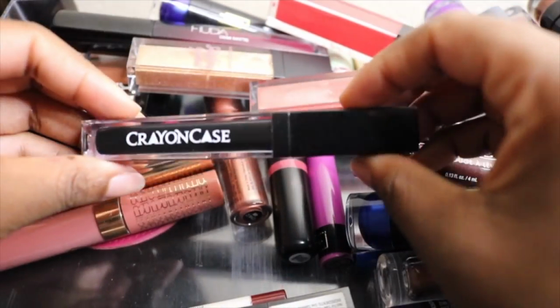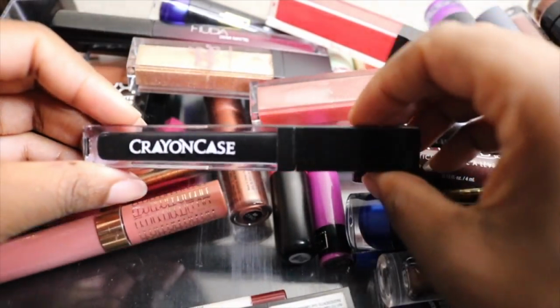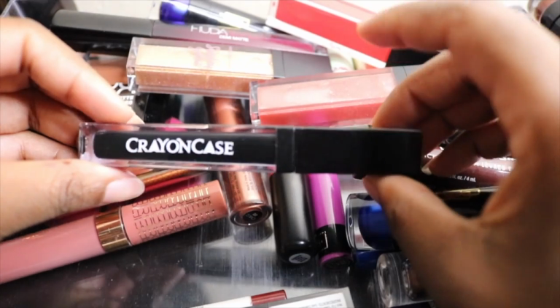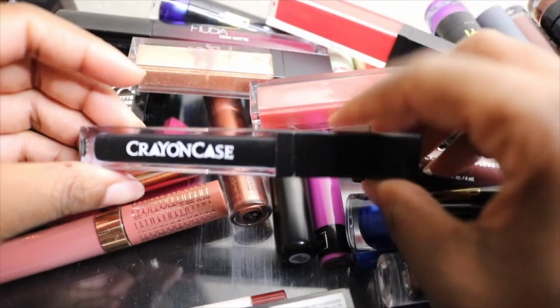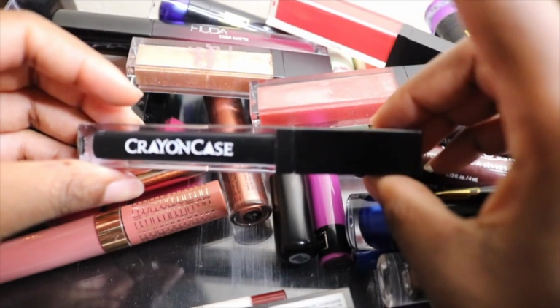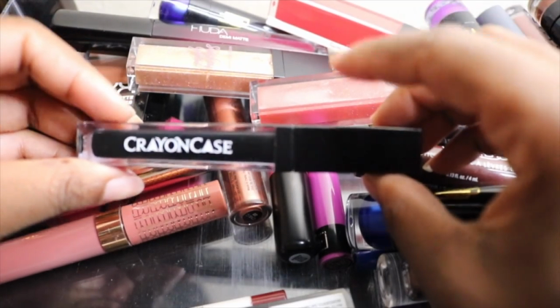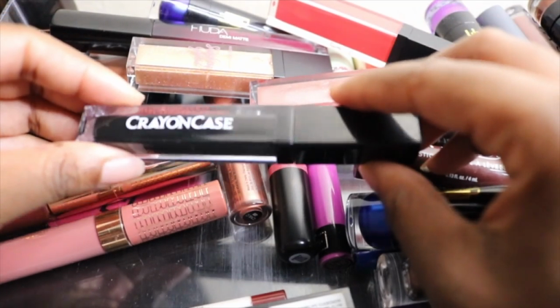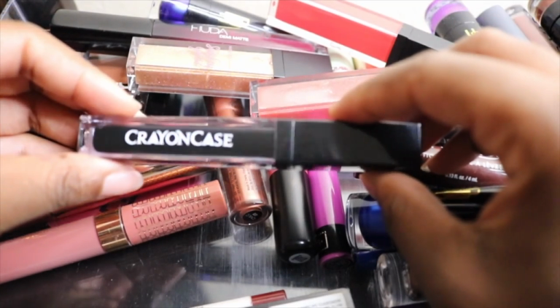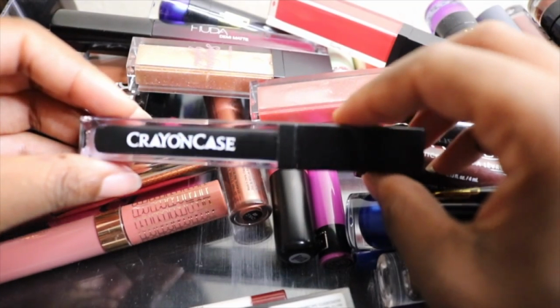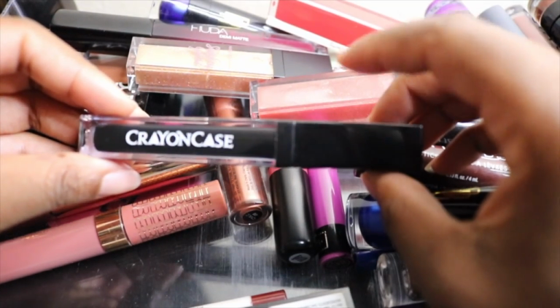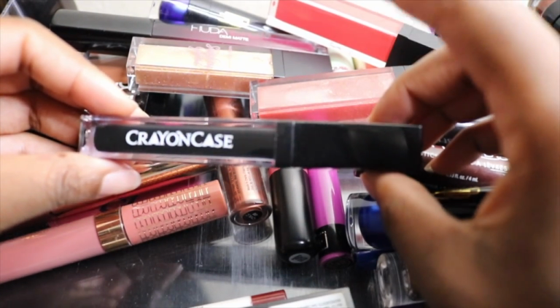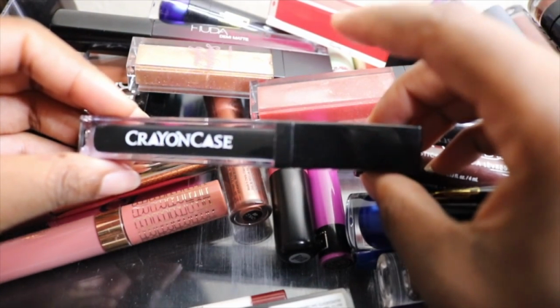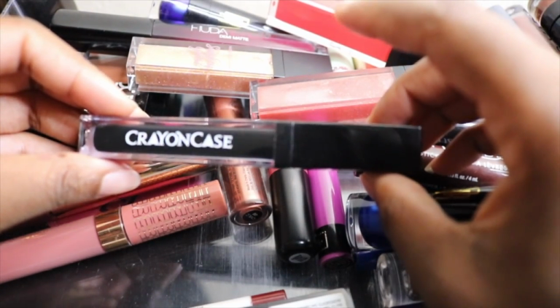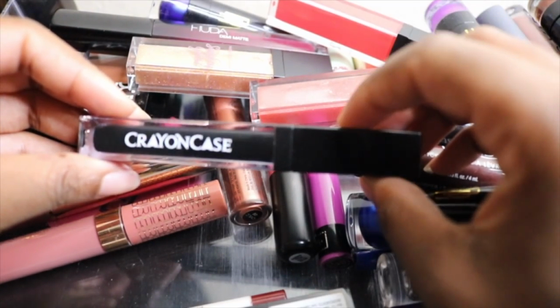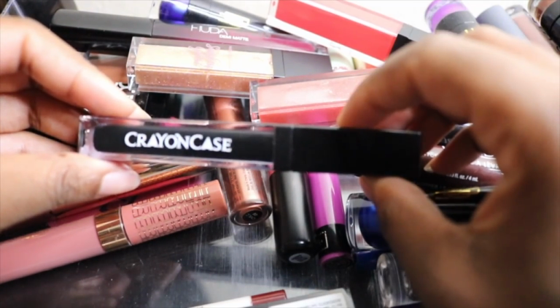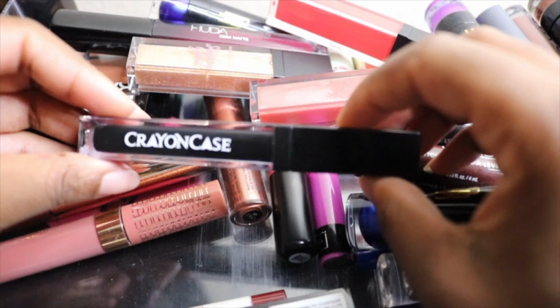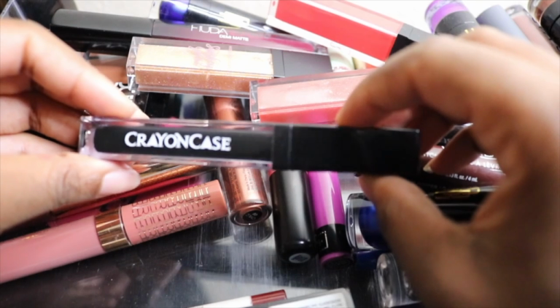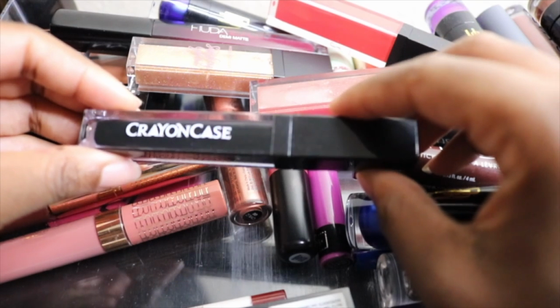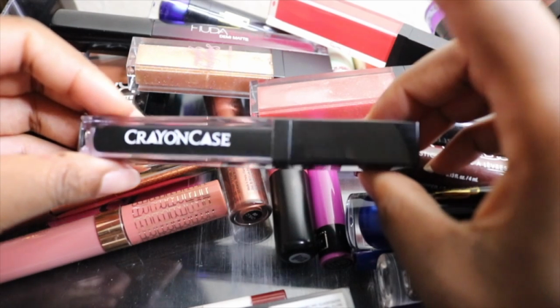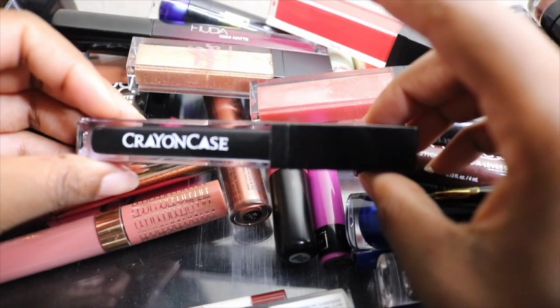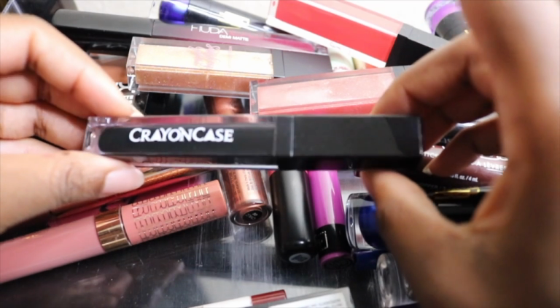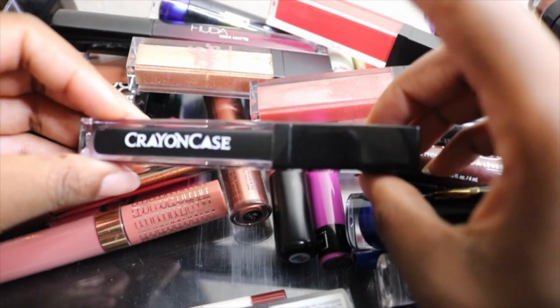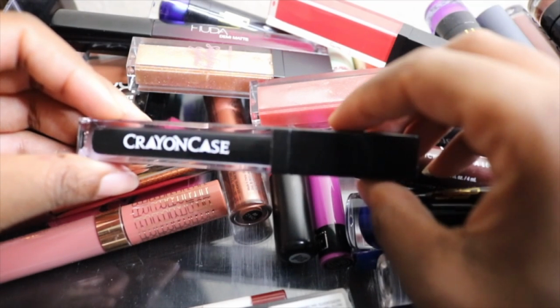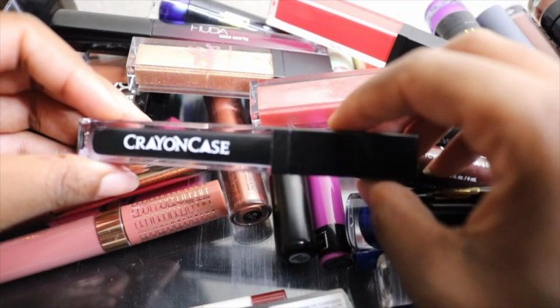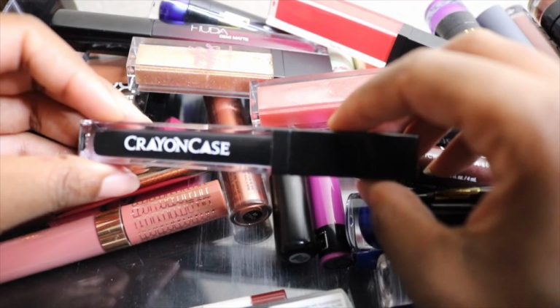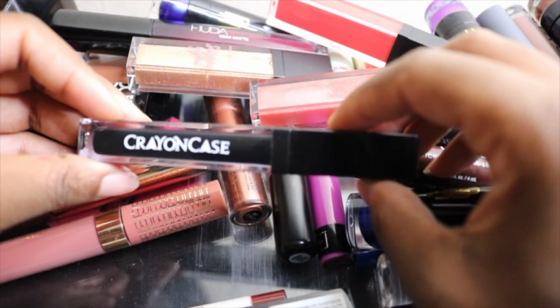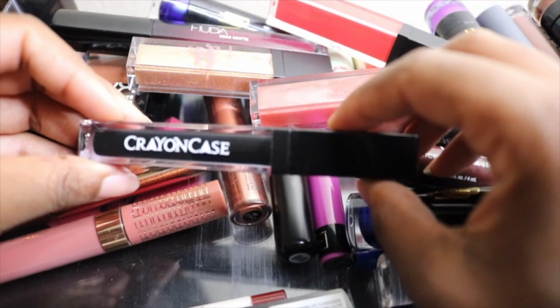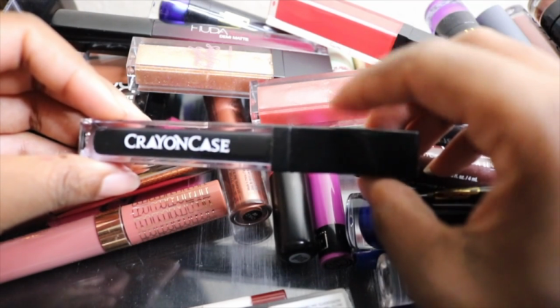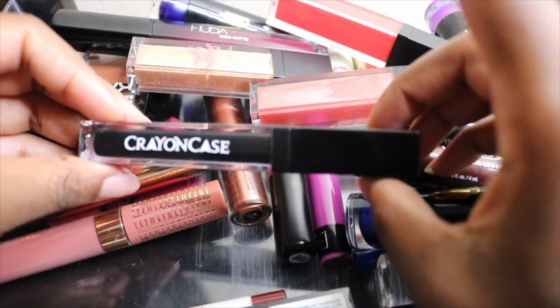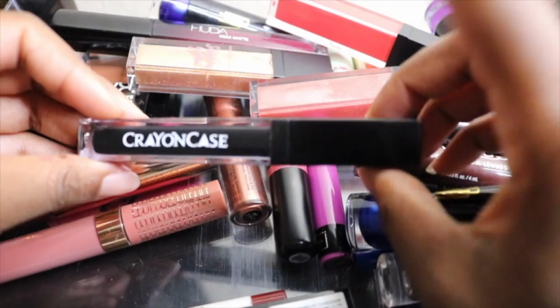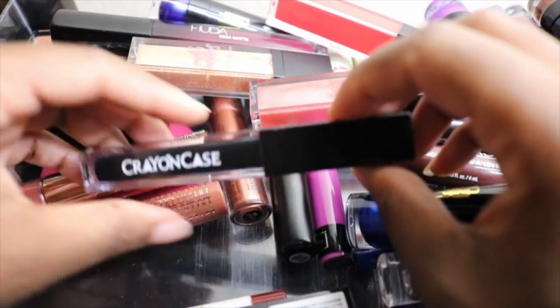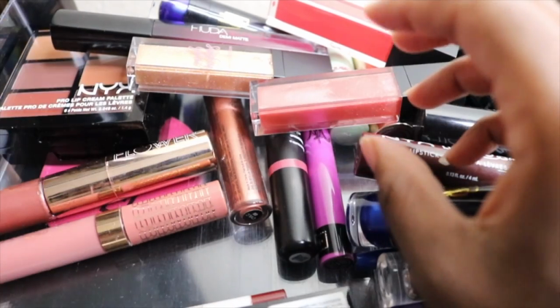Next I have the only black lipstick that I own — it's in the shade Blackboard by Crayon Case. From time to time I like to wear black, so I'm going to keep this one.